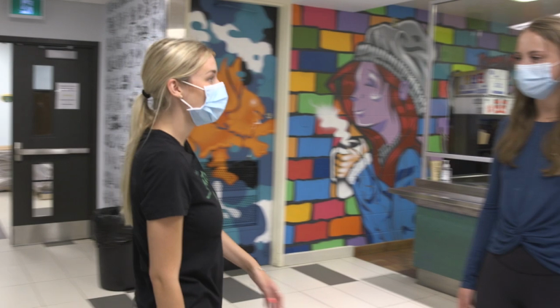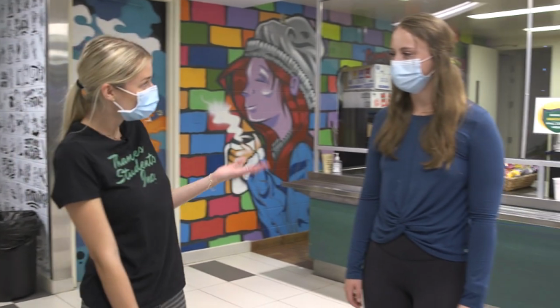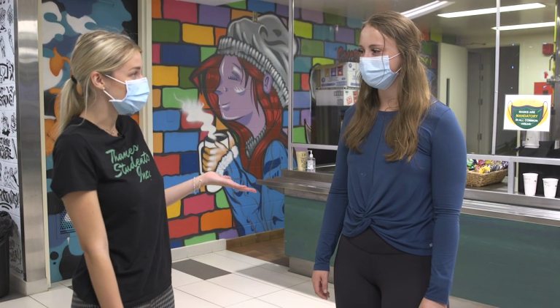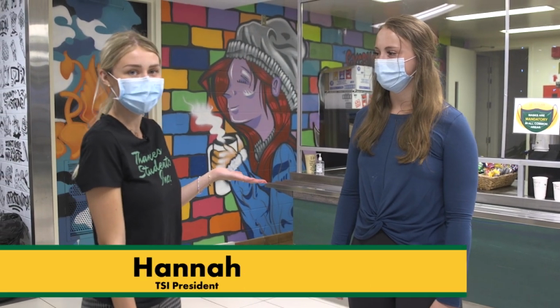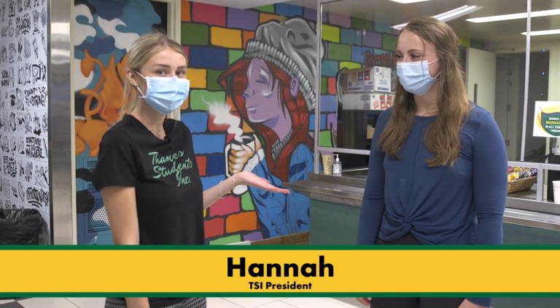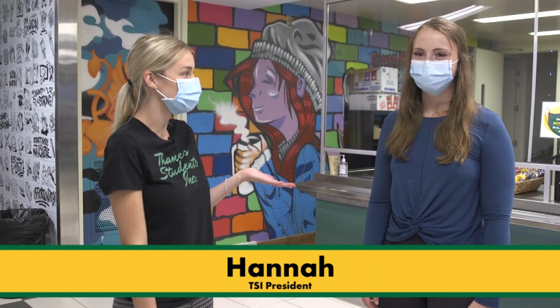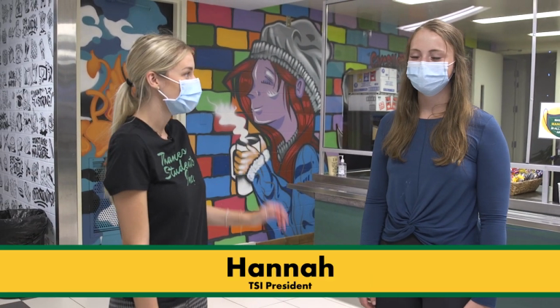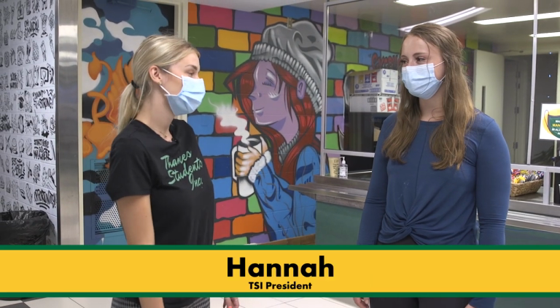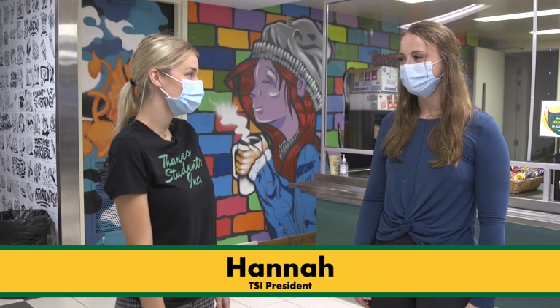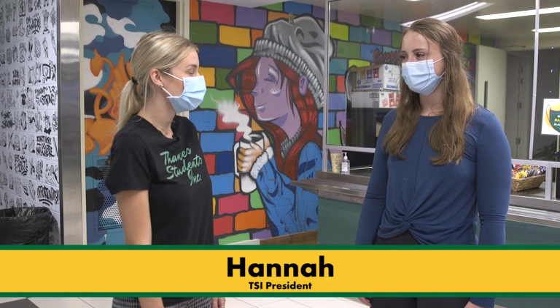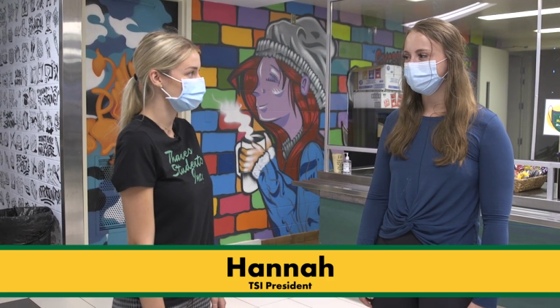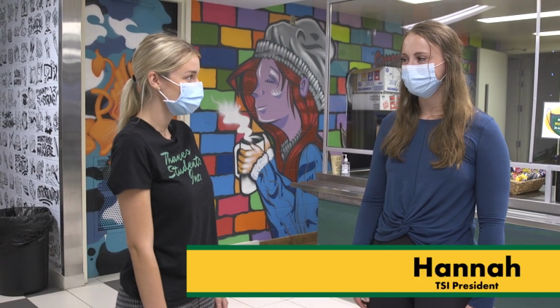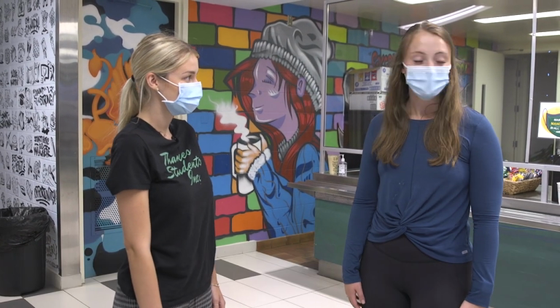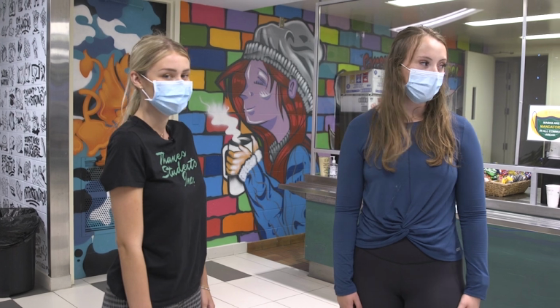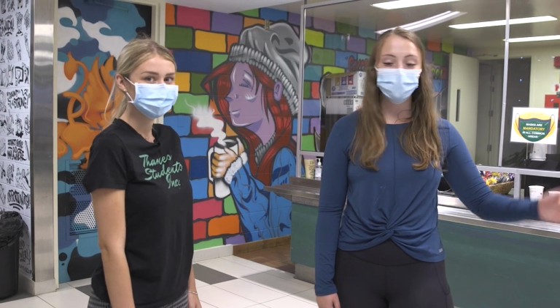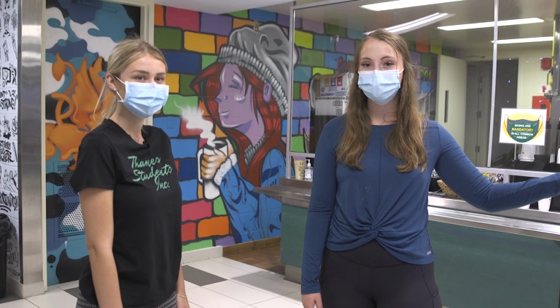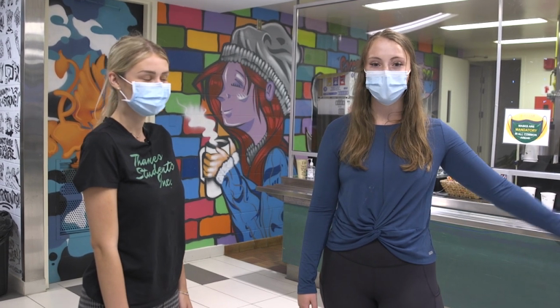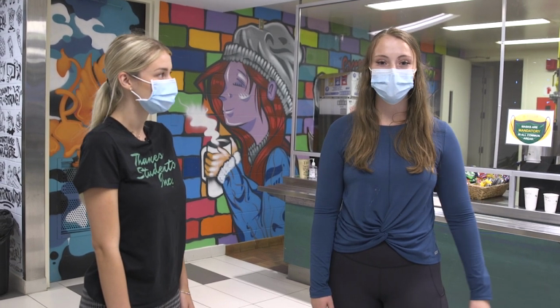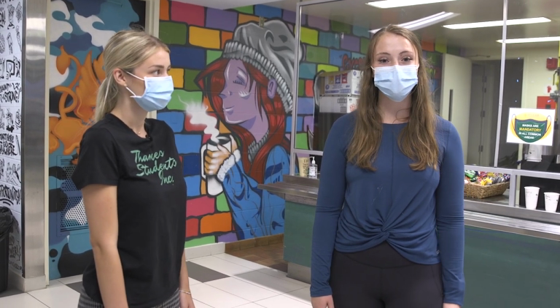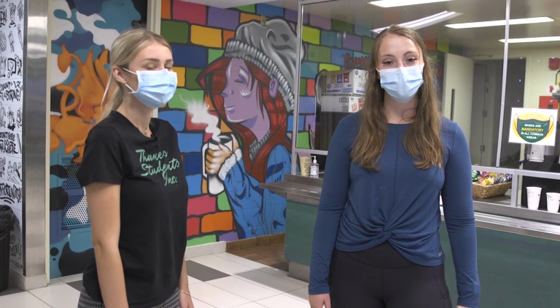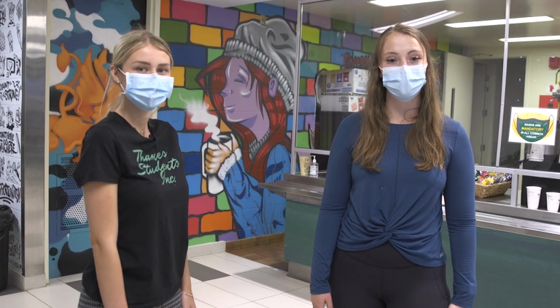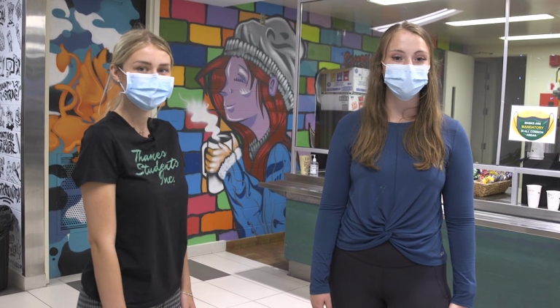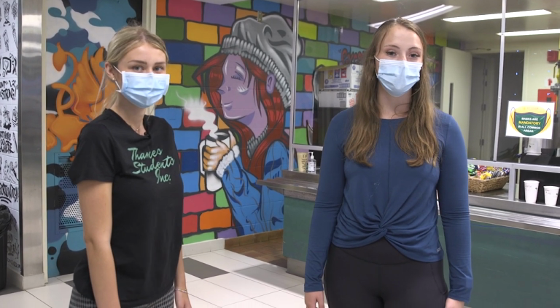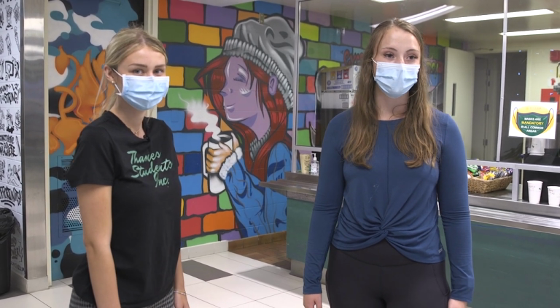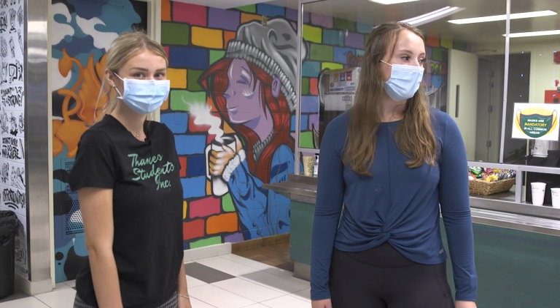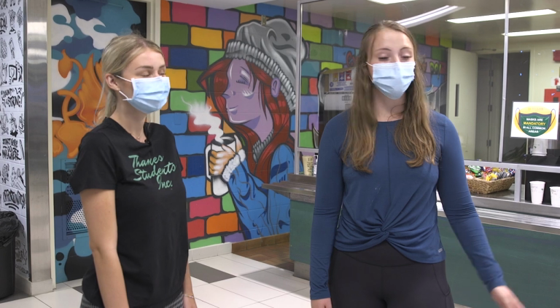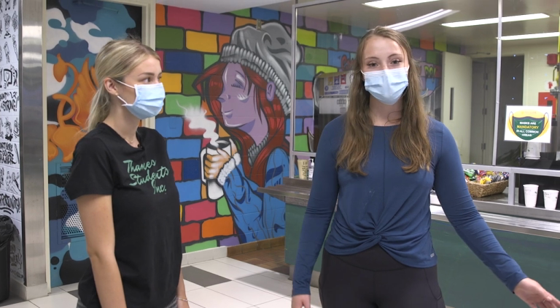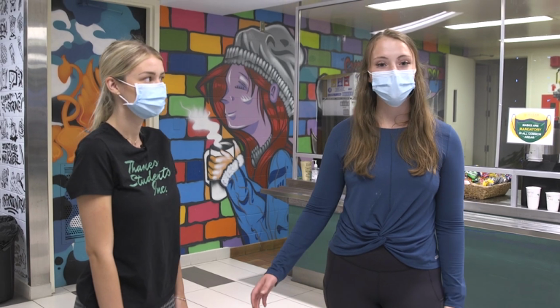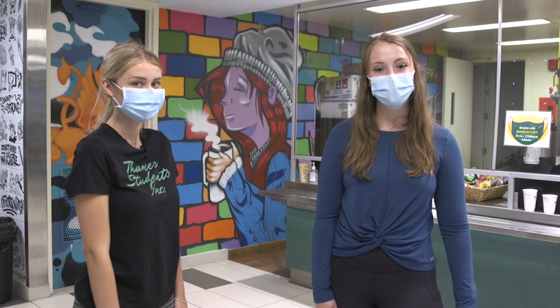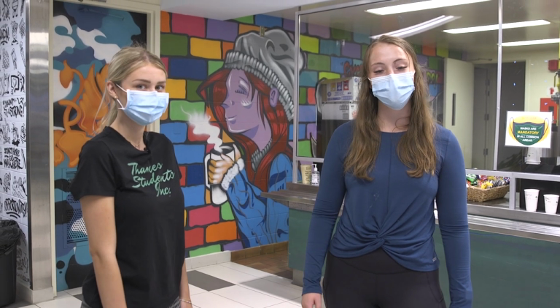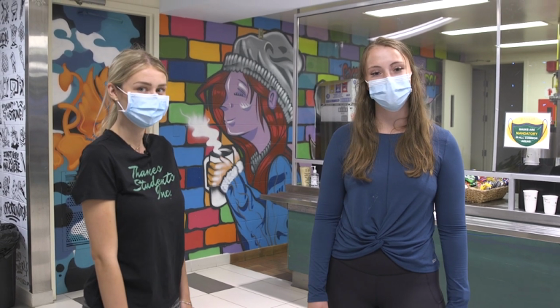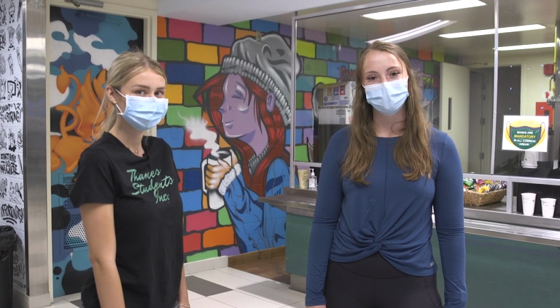Hey, look who it is! Hannah, our TSI president. Hannah, can you tell us a little bit about the Student Center? For sure. Right now we're in Bean and Barley where students can stop in to grab a bite to eat throughout the day. It has wraps, burgers, poutine, and so much more for you to eat.